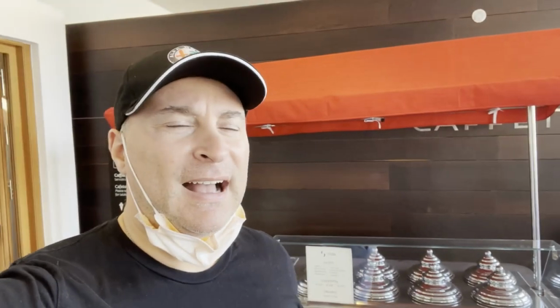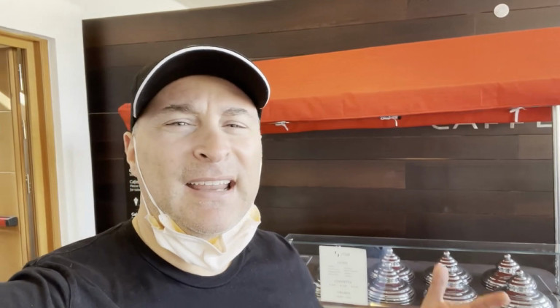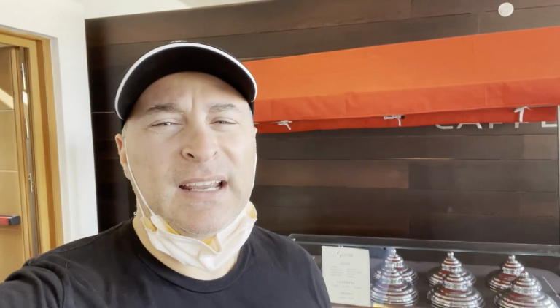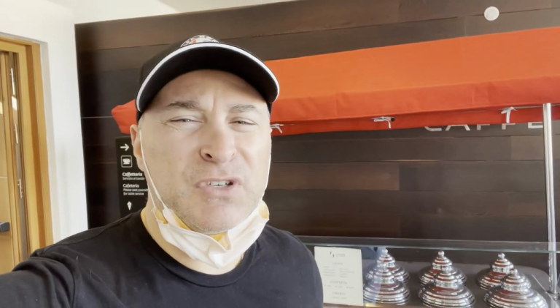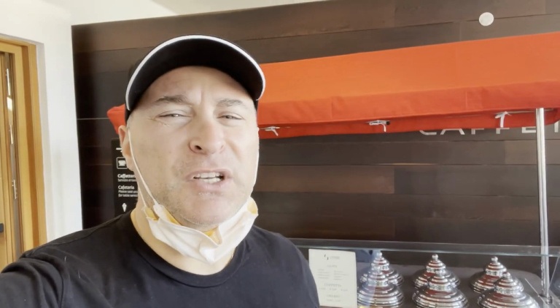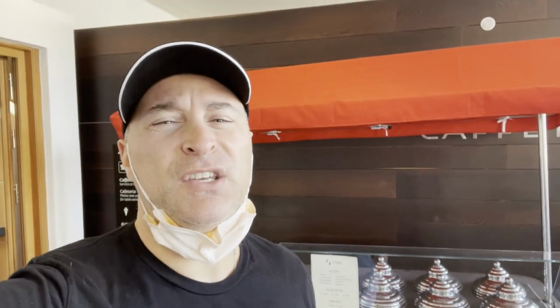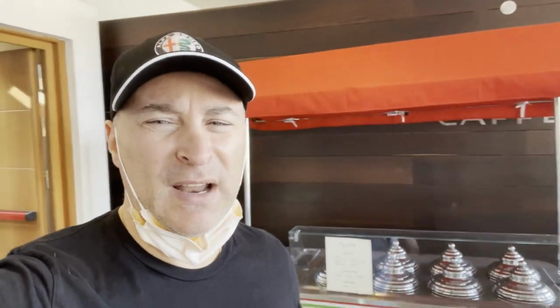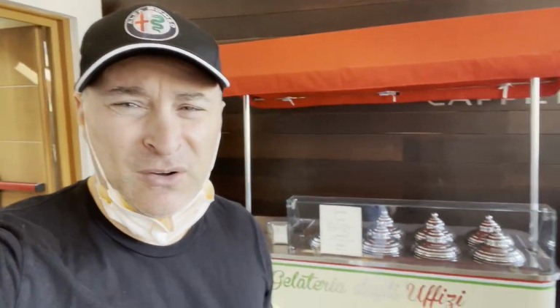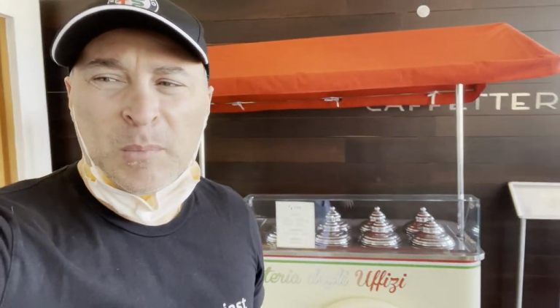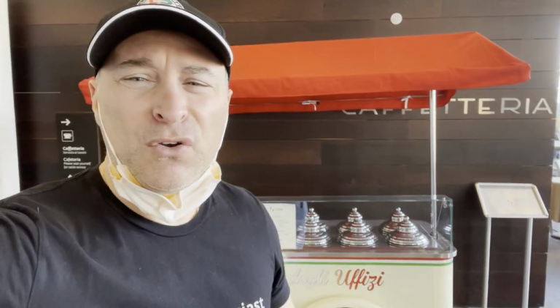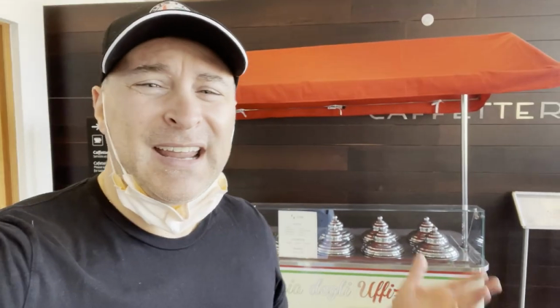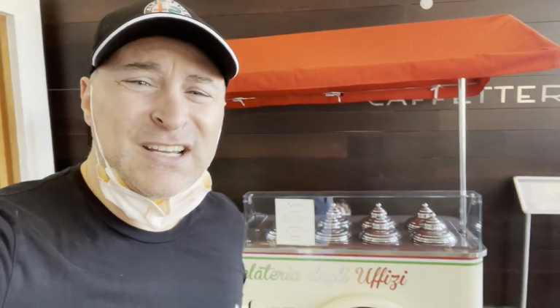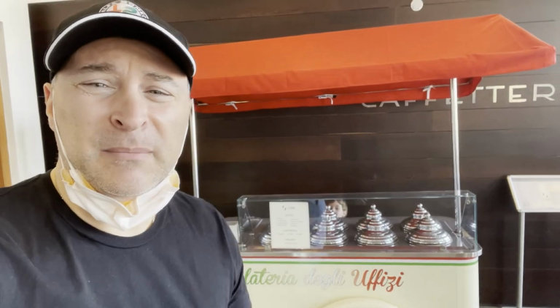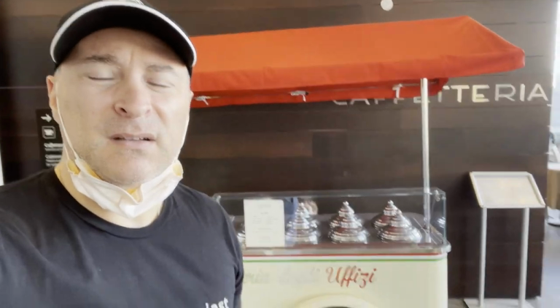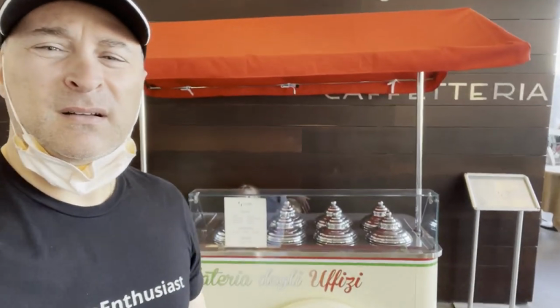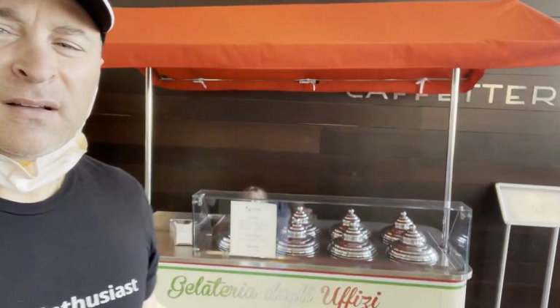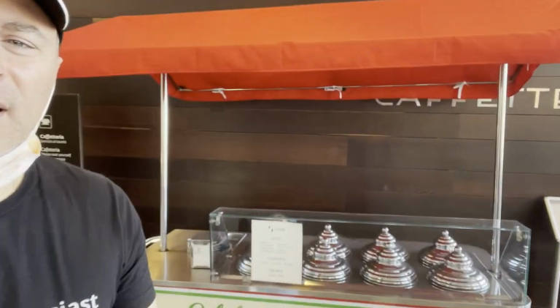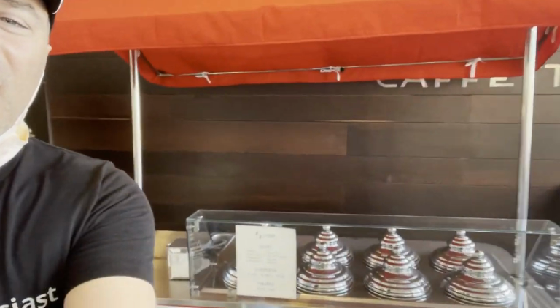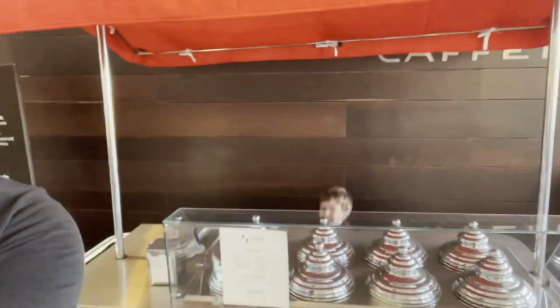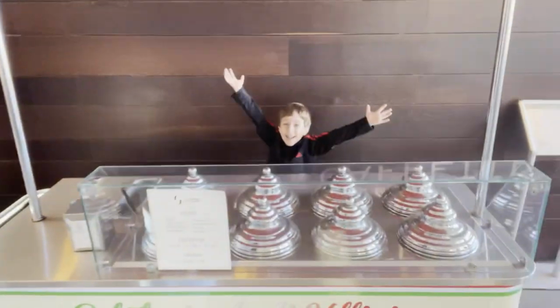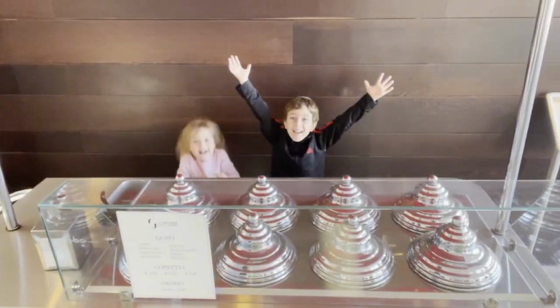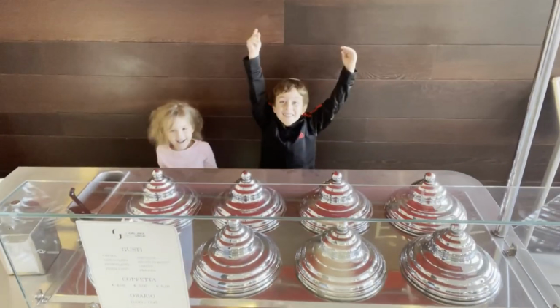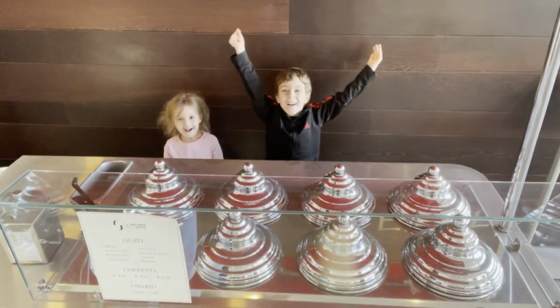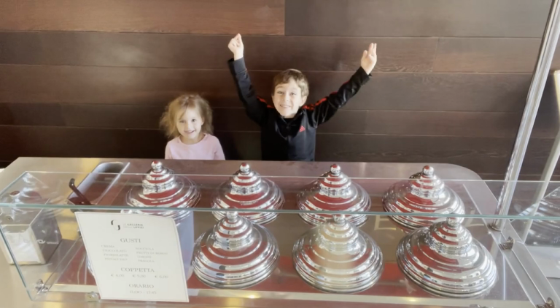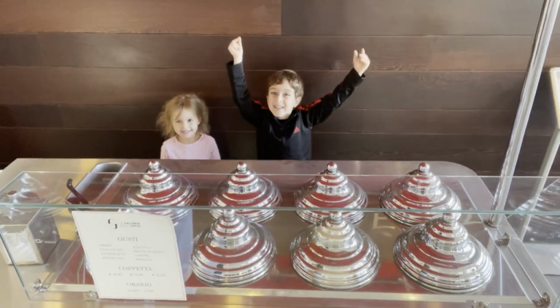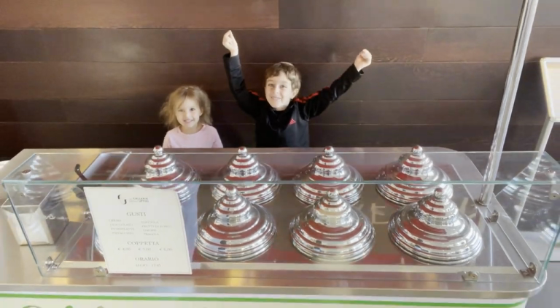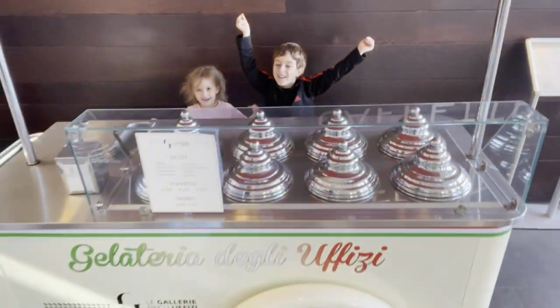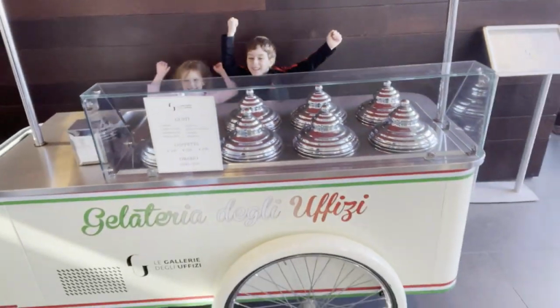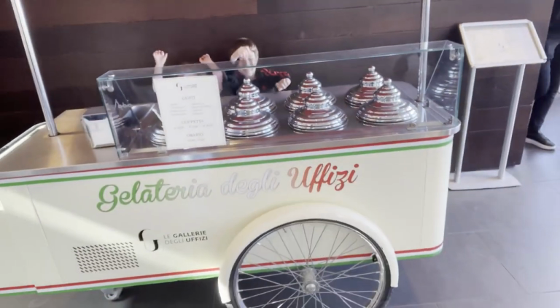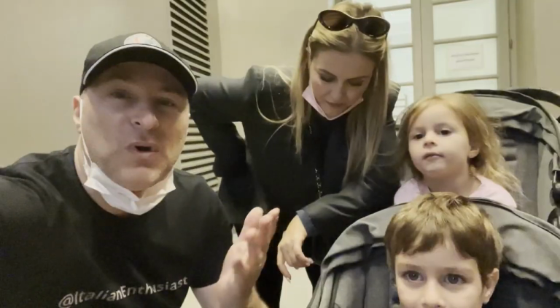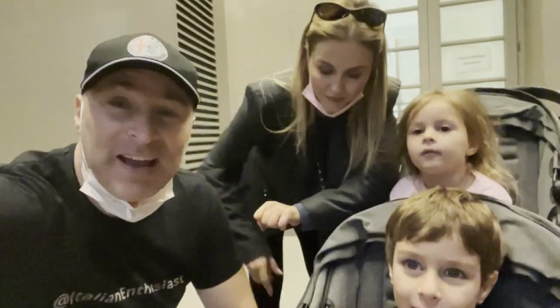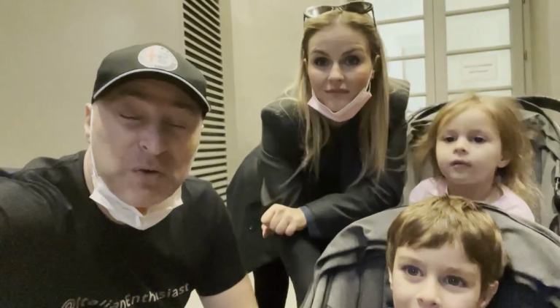I could really have some delicious ice cream right now, but I don't know where to get the ice cream. You want ice cream? Yes! Well, there you have it, everyone.